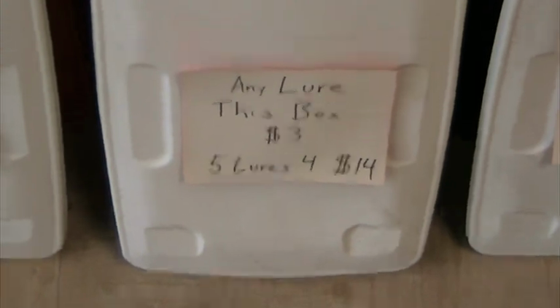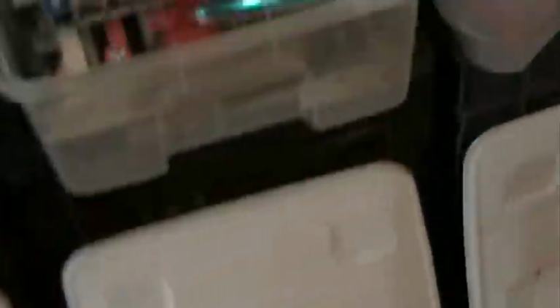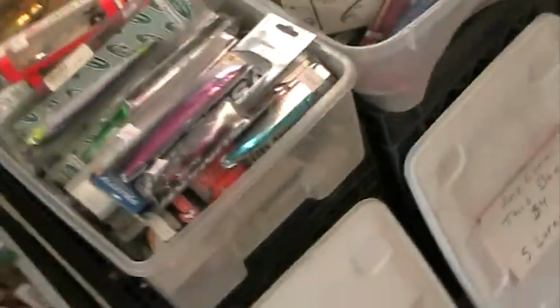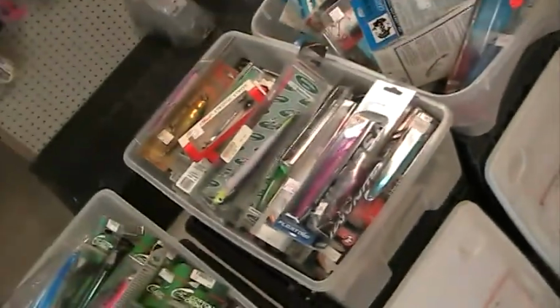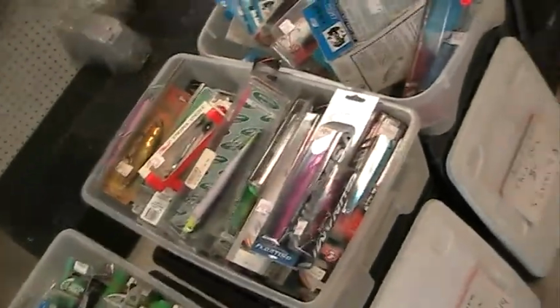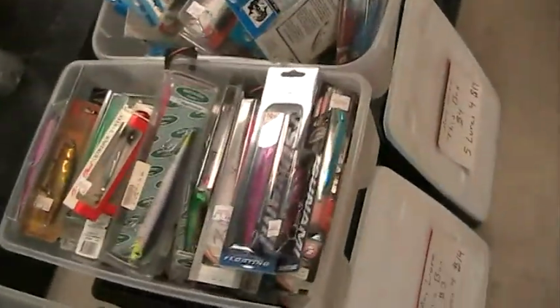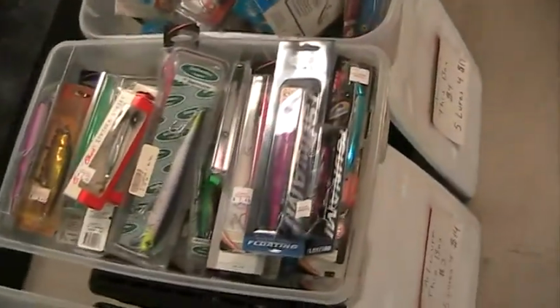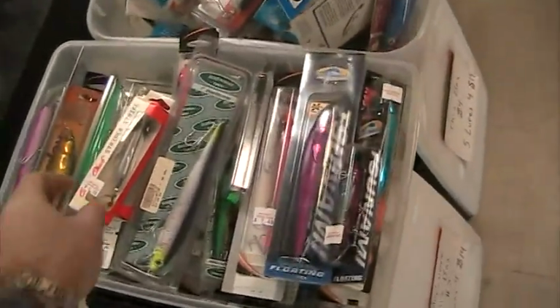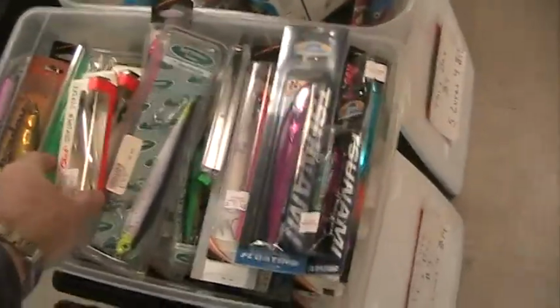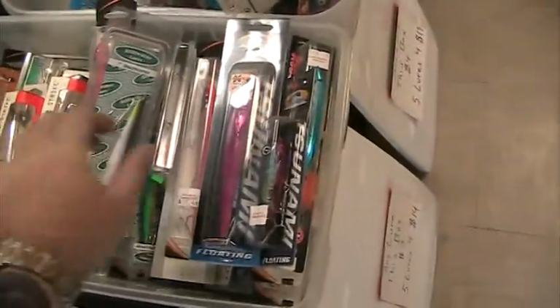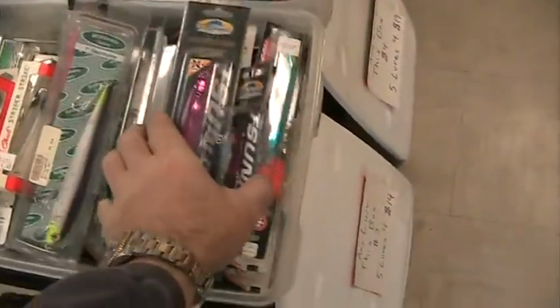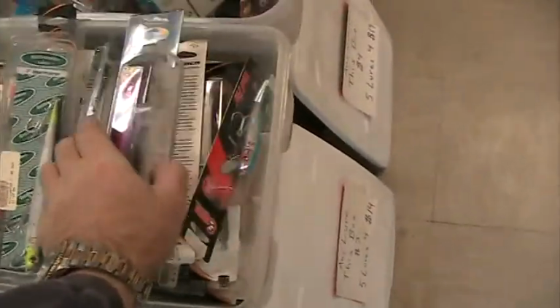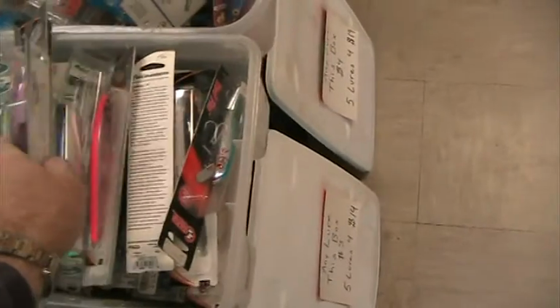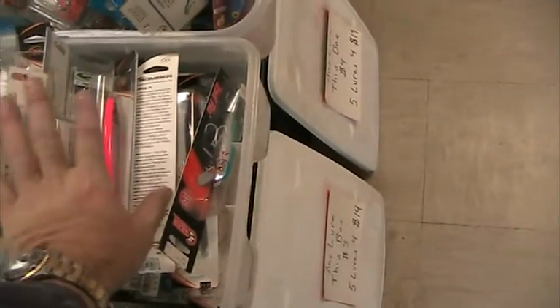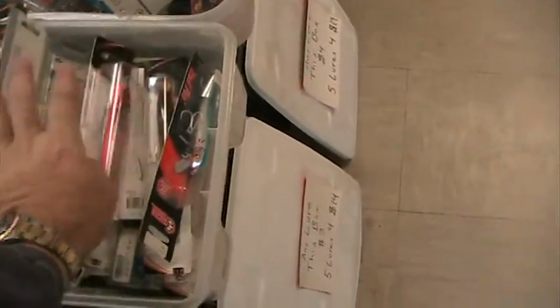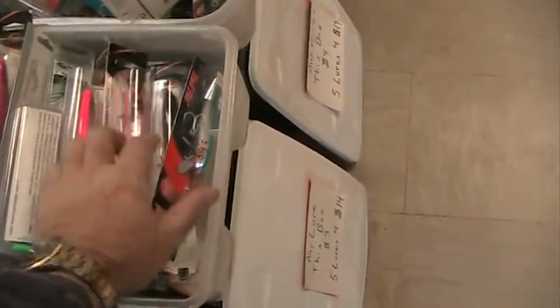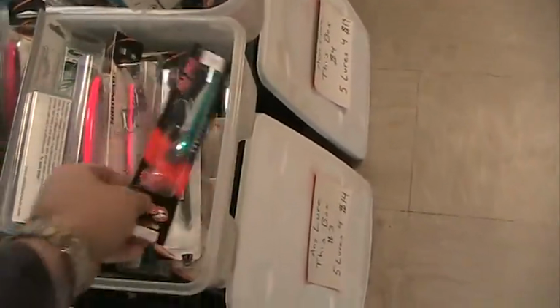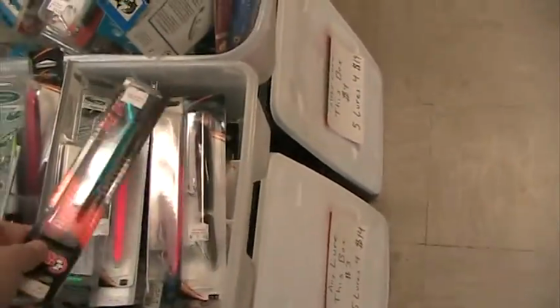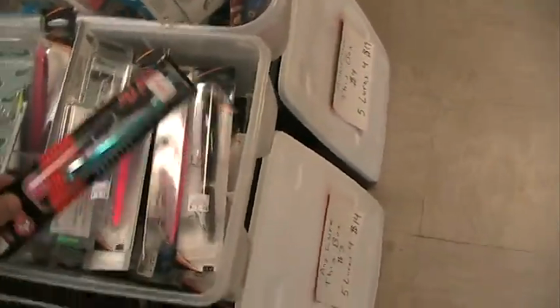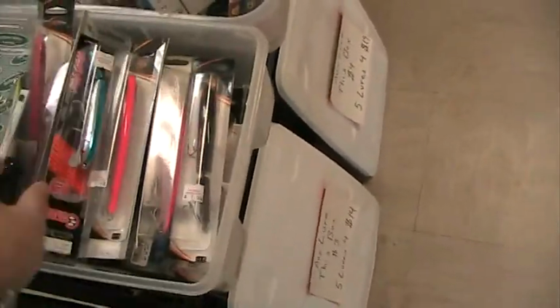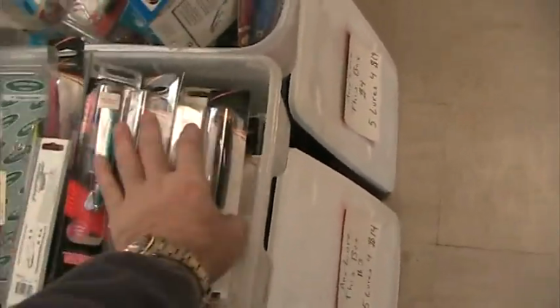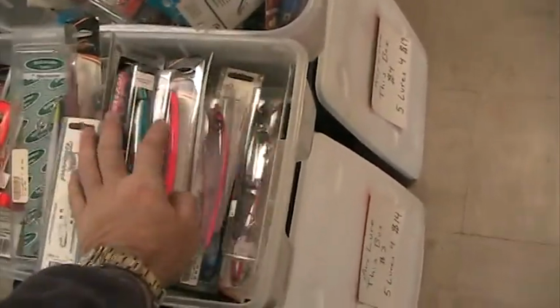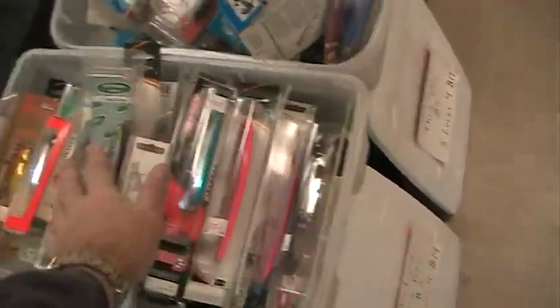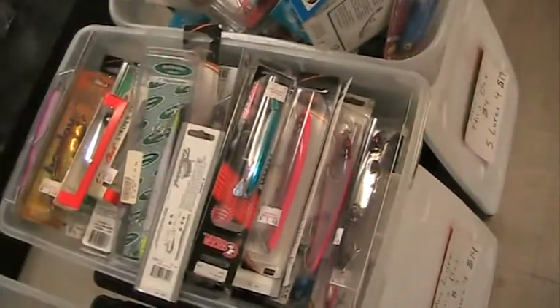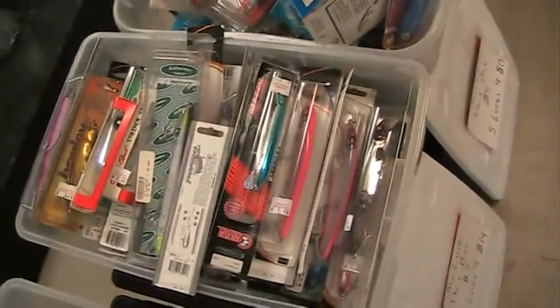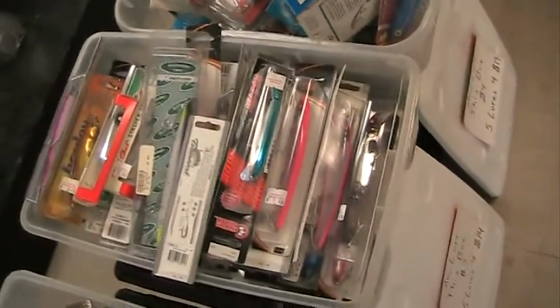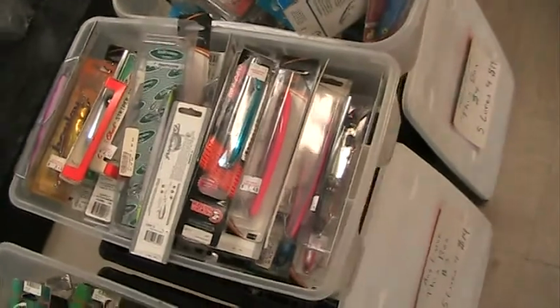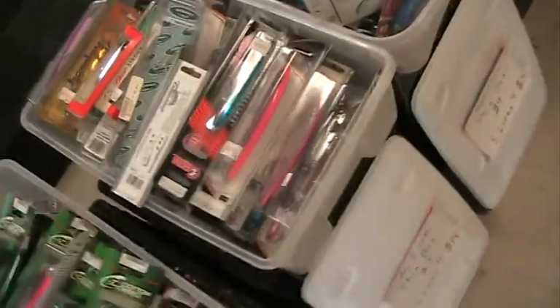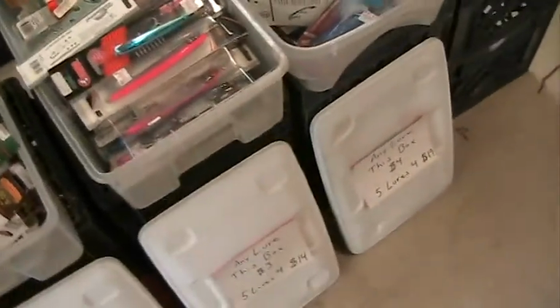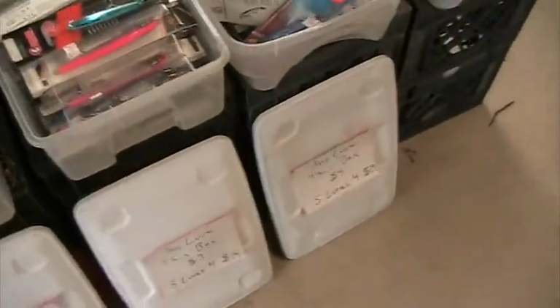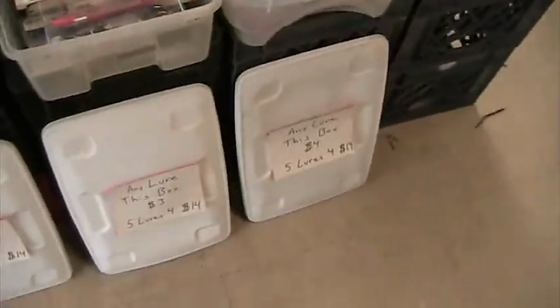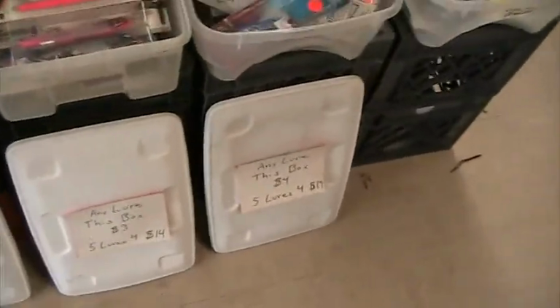The next box has some assorted ones. We've got some Still Waters, some Creek Chubs, some Tsunamis, more Bombers, jointed Red Fins. All good stuff — no knockoffs, no junk.